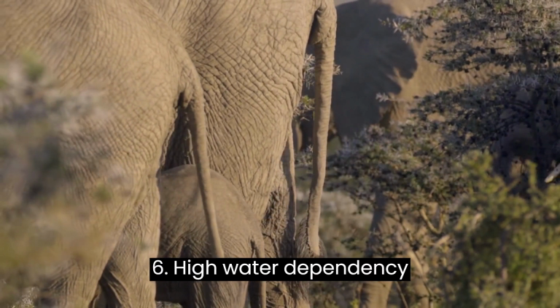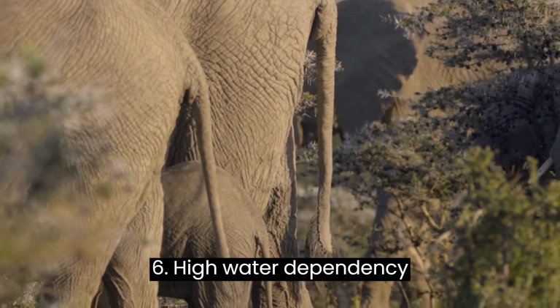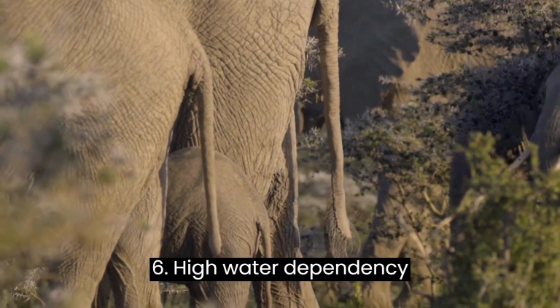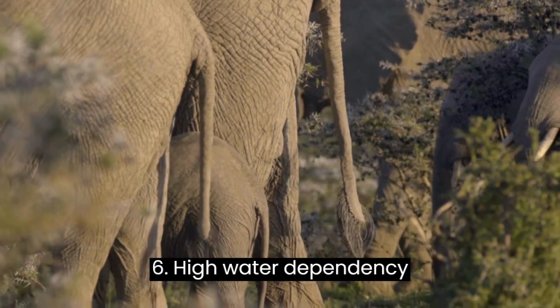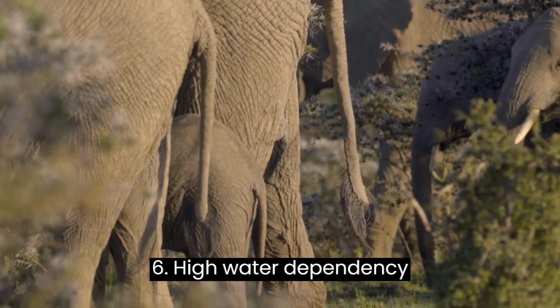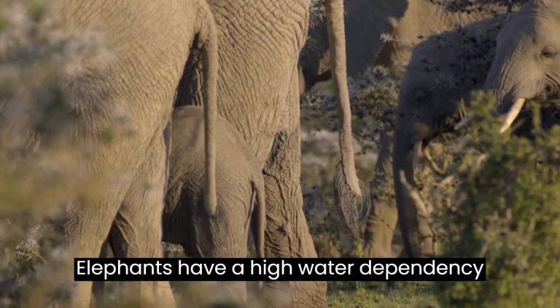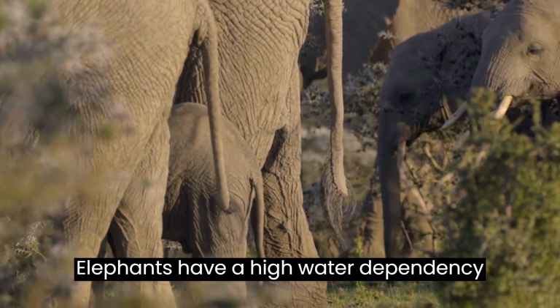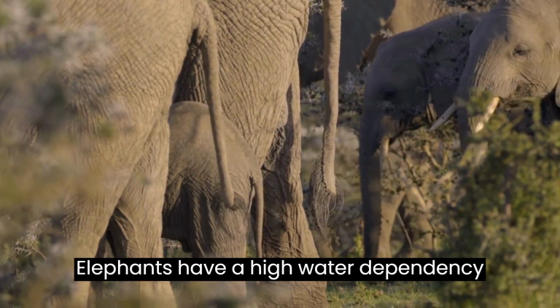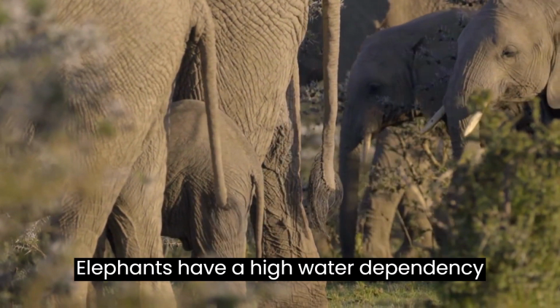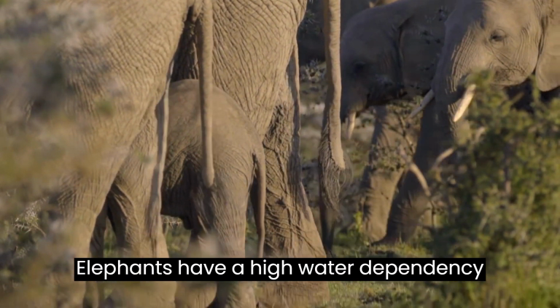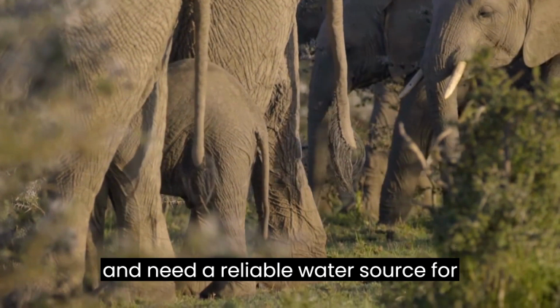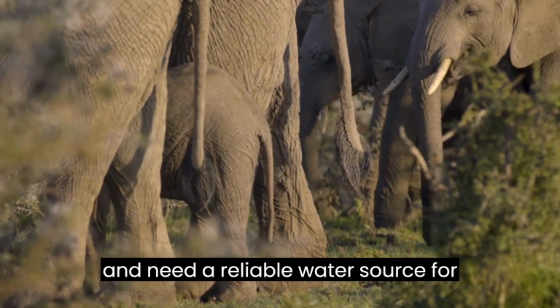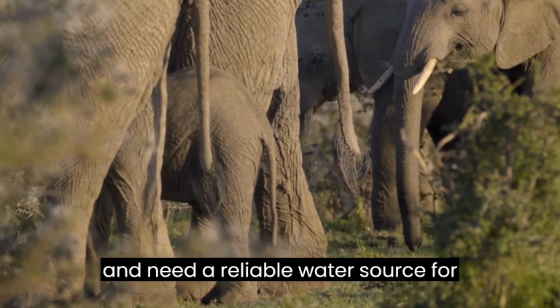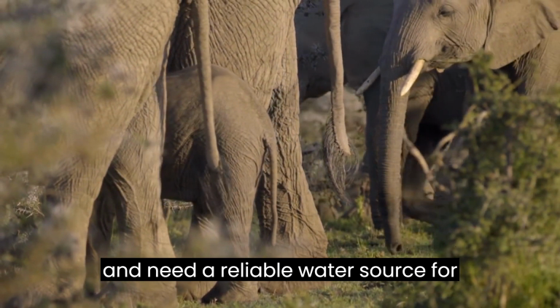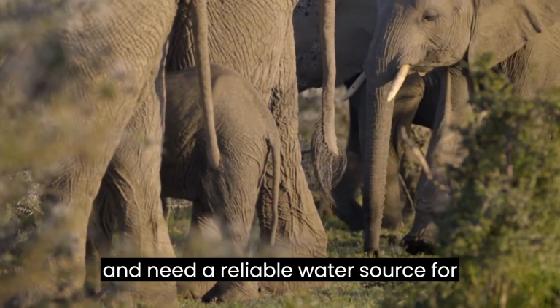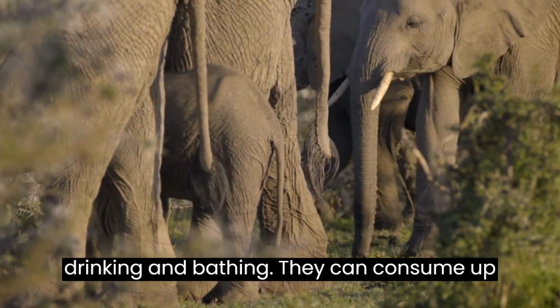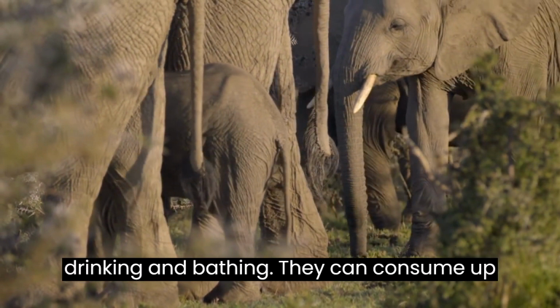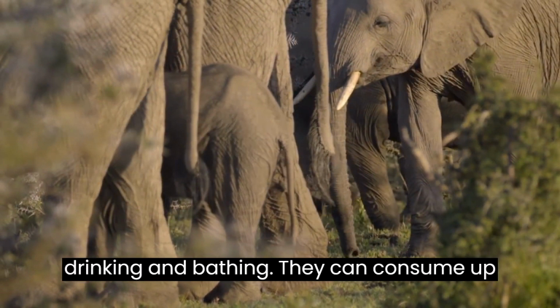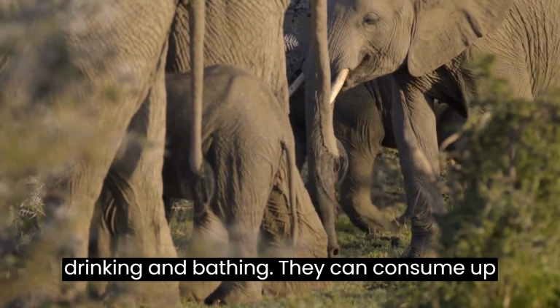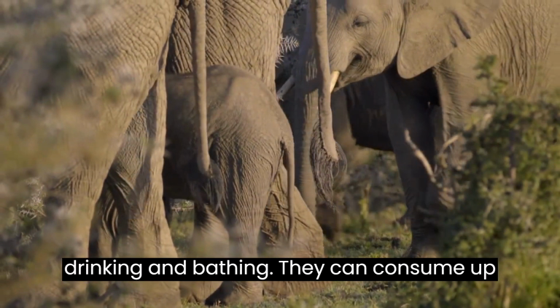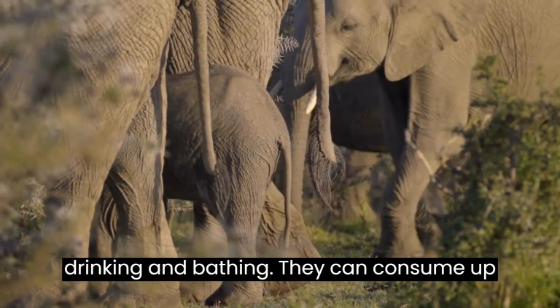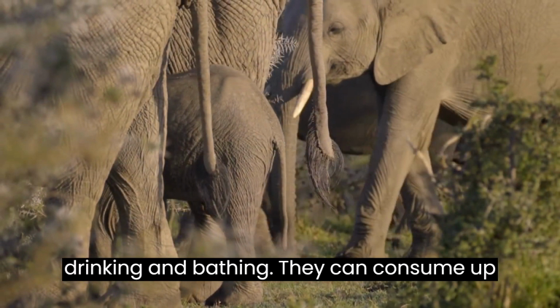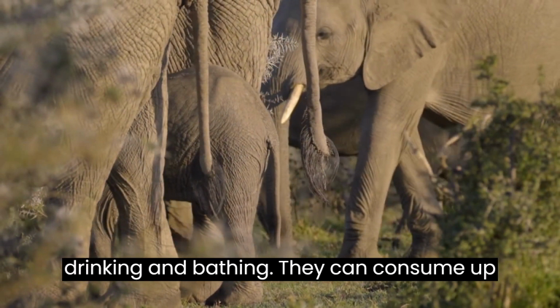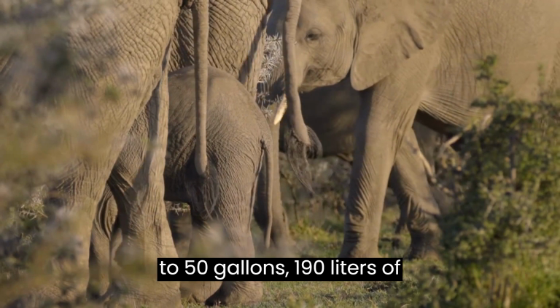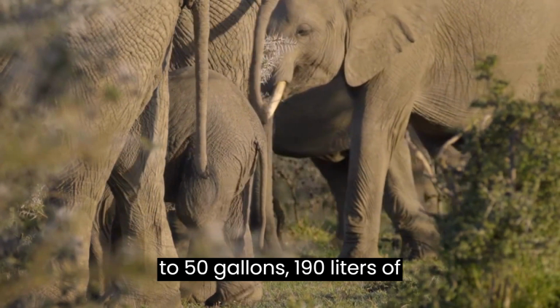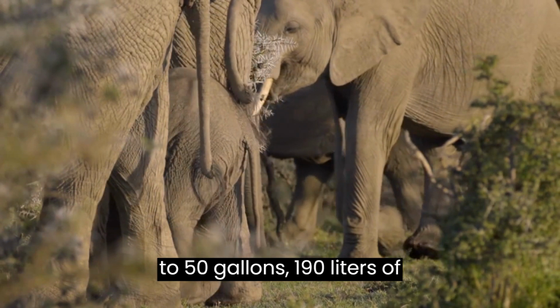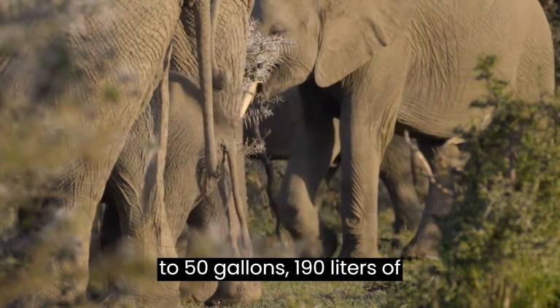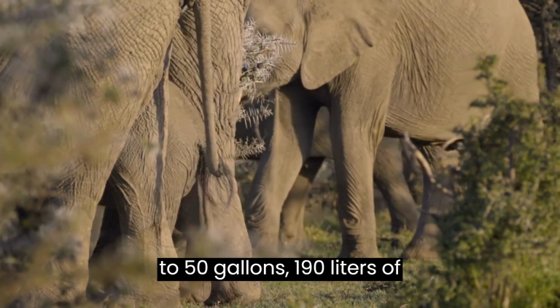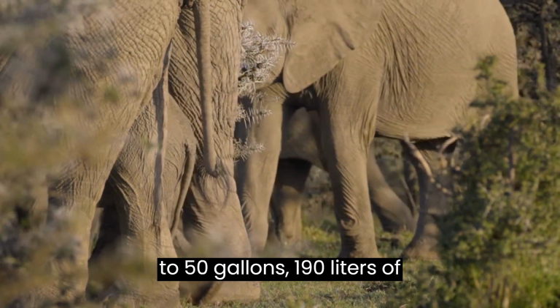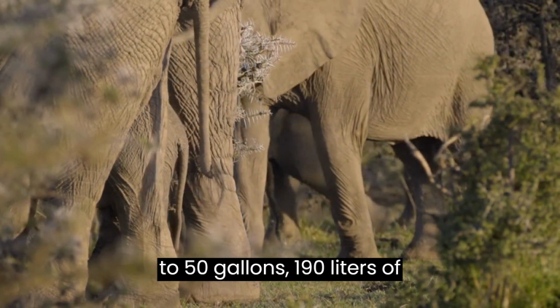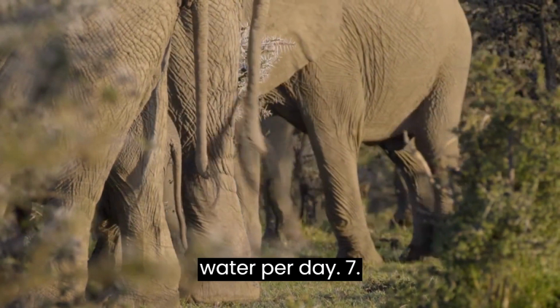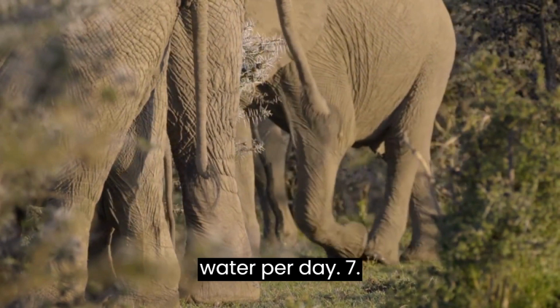High water dependency. Elephants have a high water dependency and need a reliable water source for drinking and bathing. They can consume up to 50 gallons, or 190 liters, of water per day.